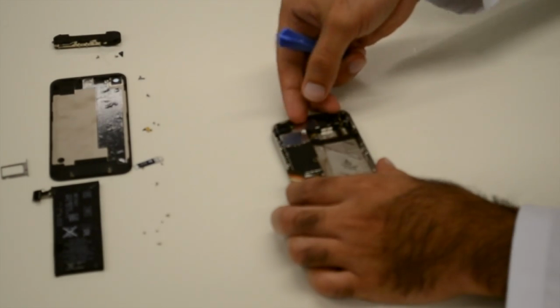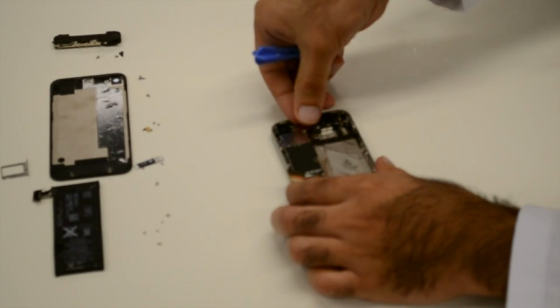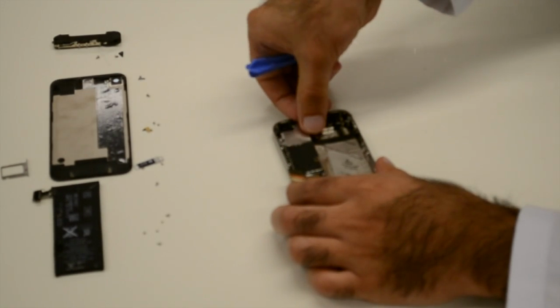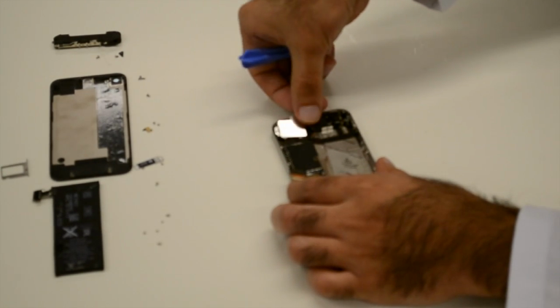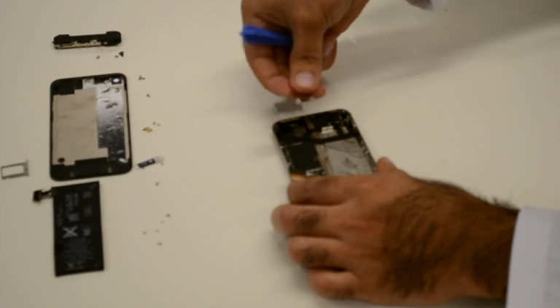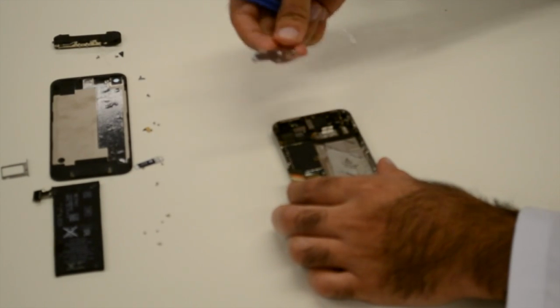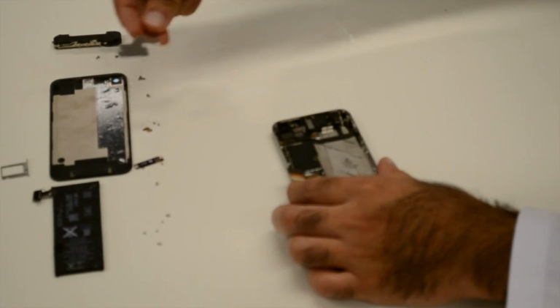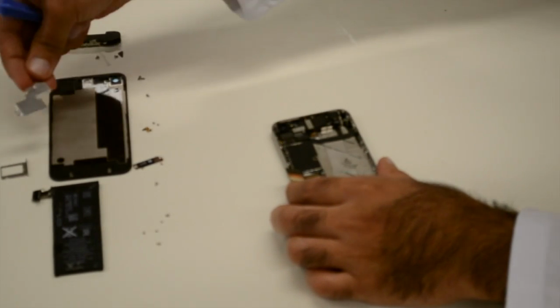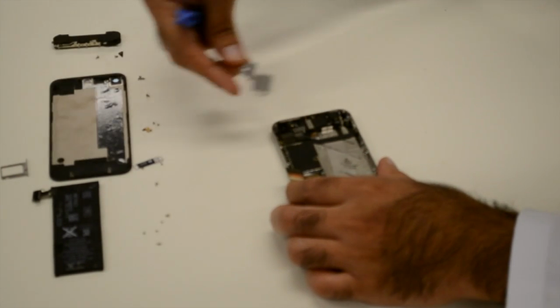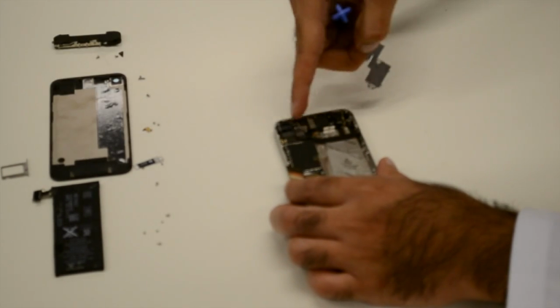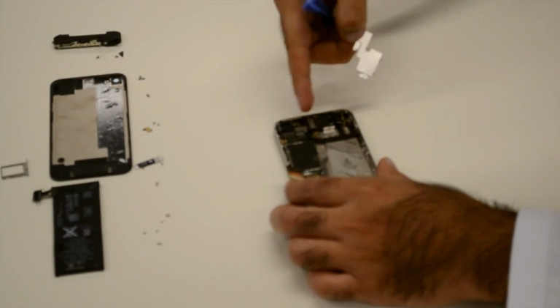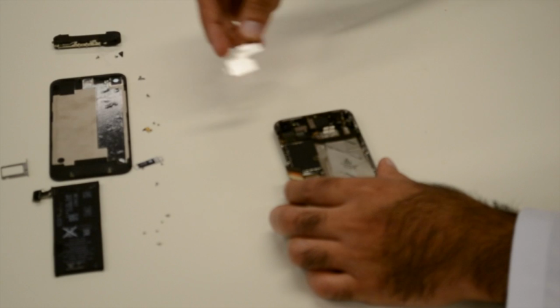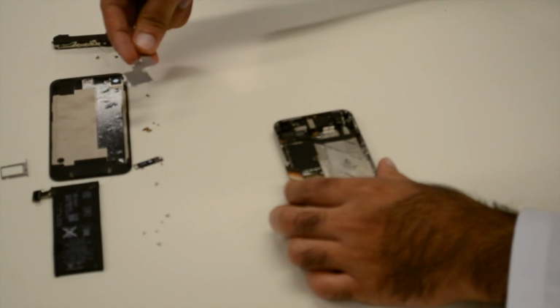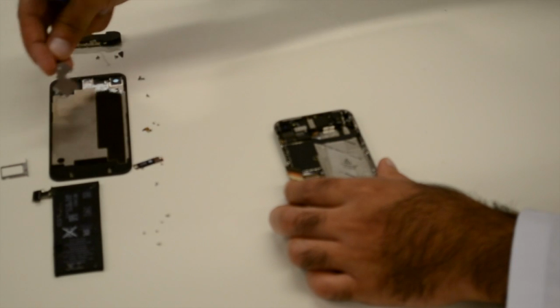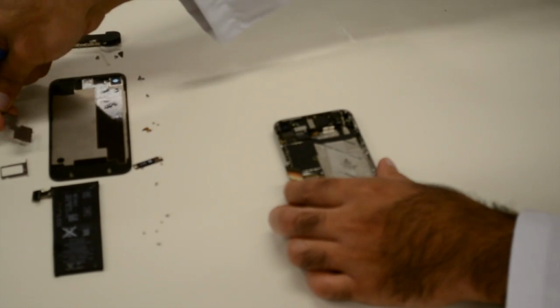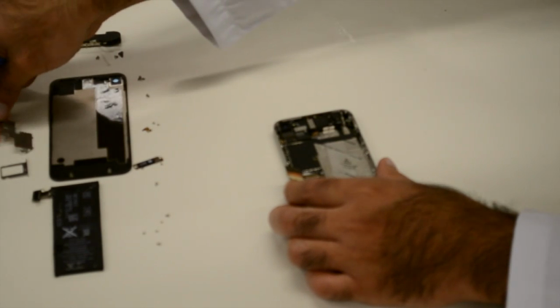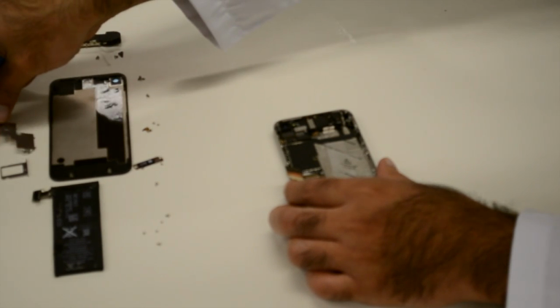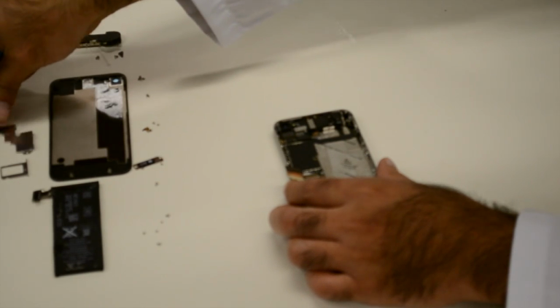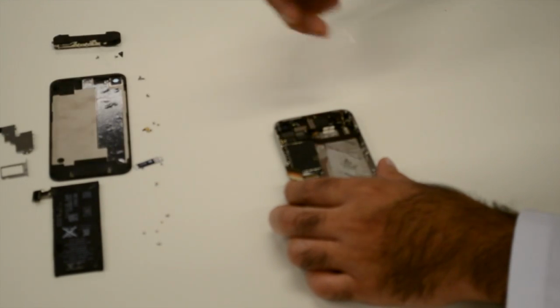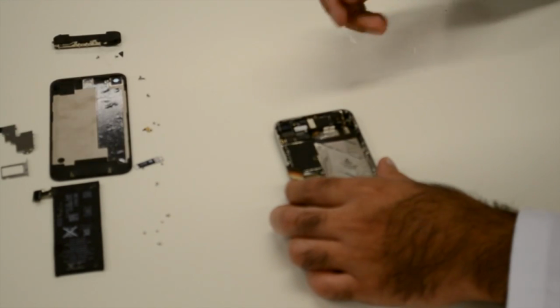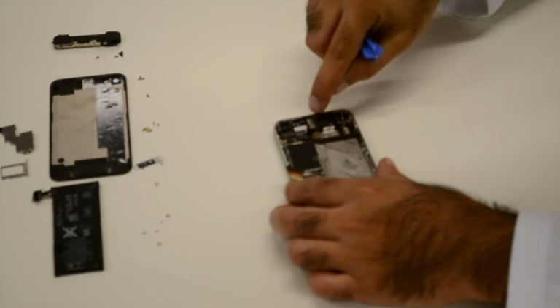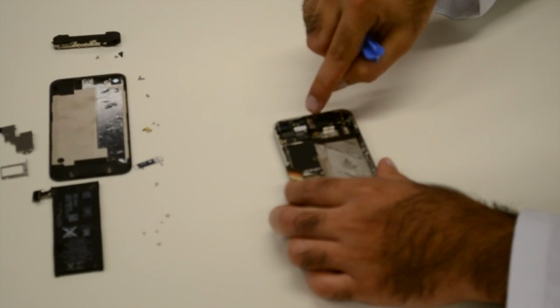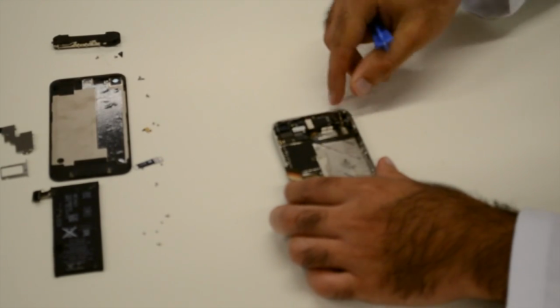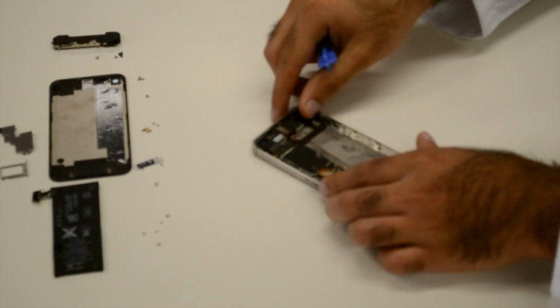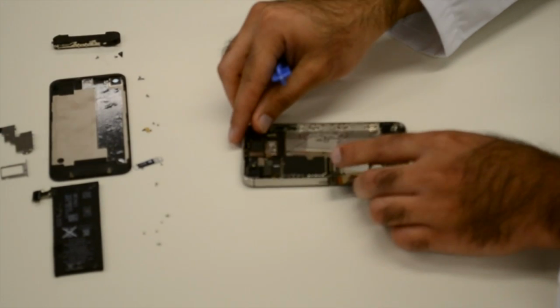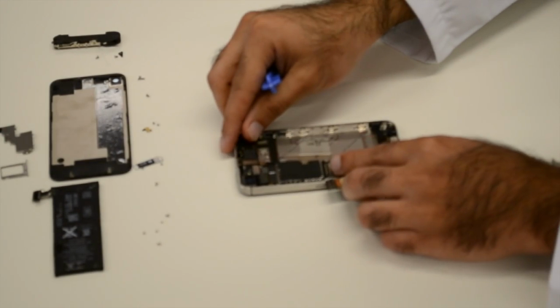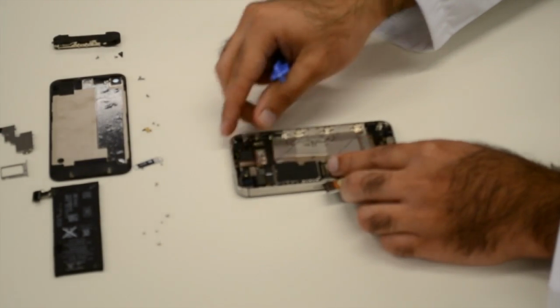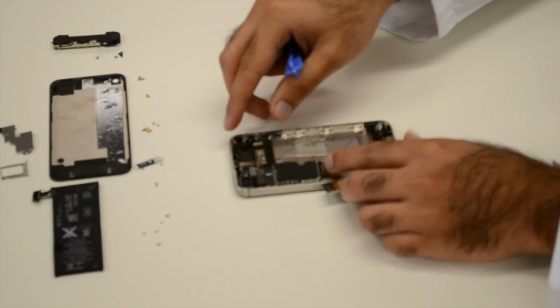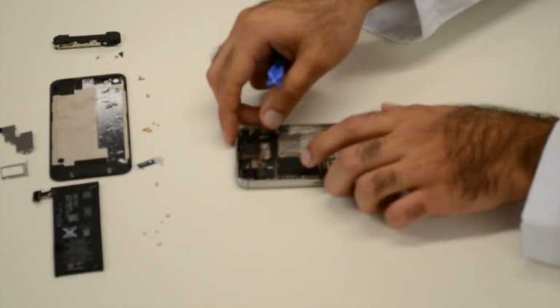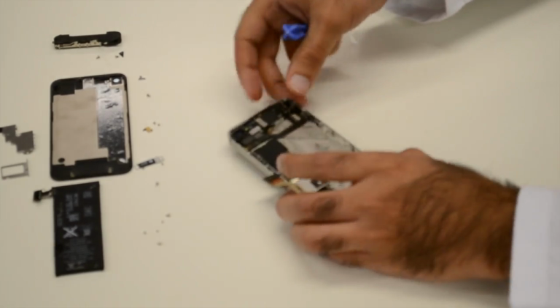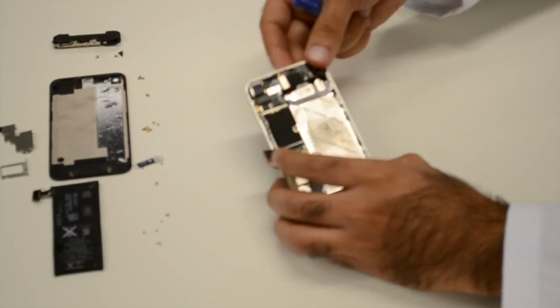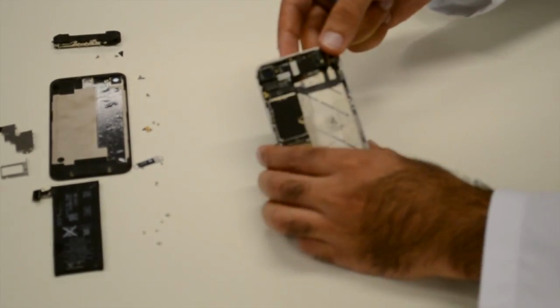Next, the LCD and headphone connectors are removed. The camera and power buttons also come out. This allows for the motherboard to be removed, which holds all of the device's chips and power.